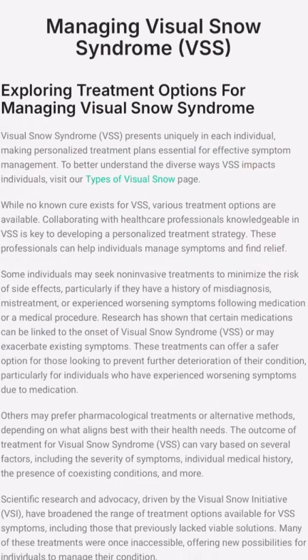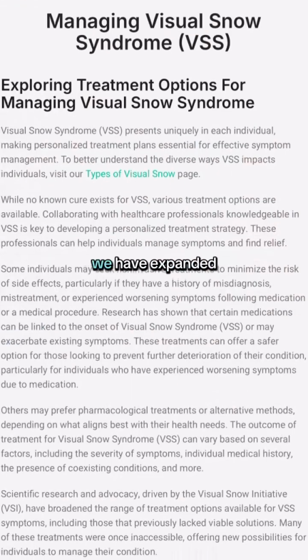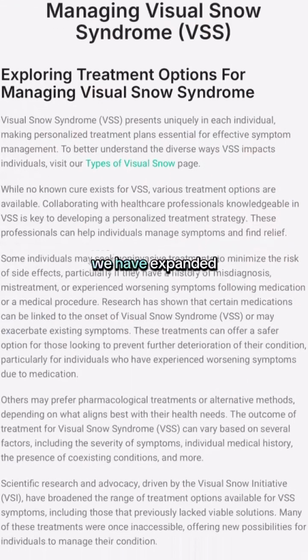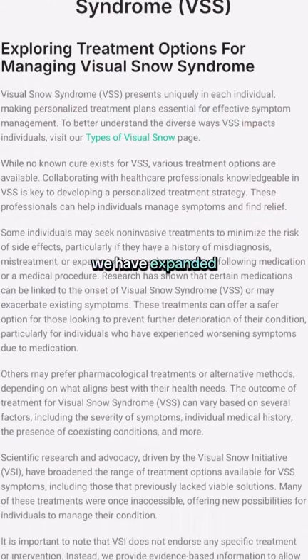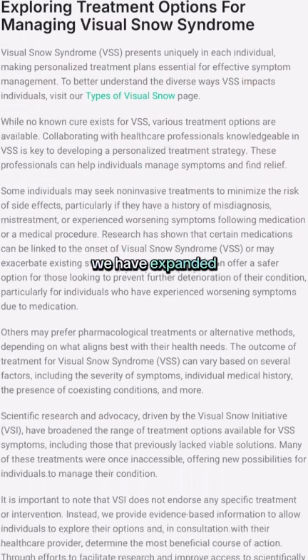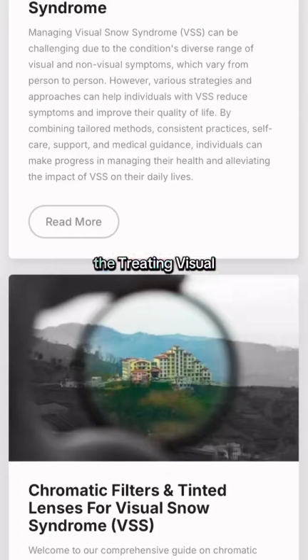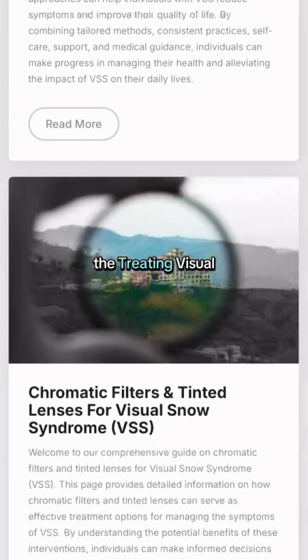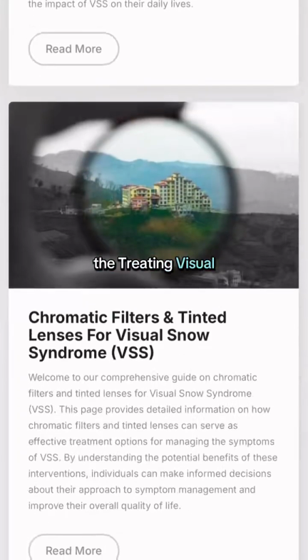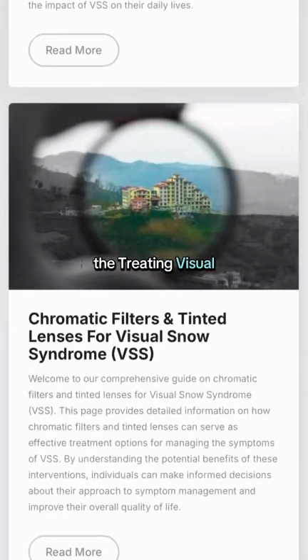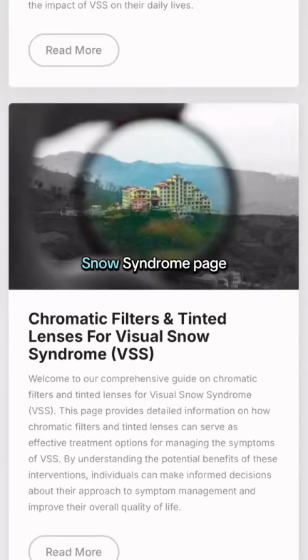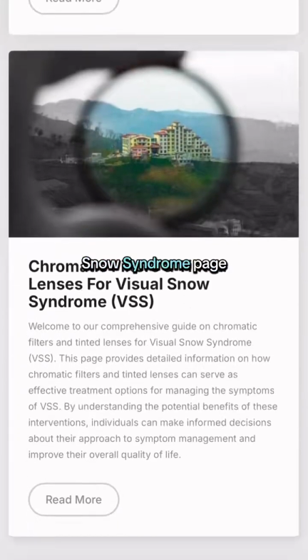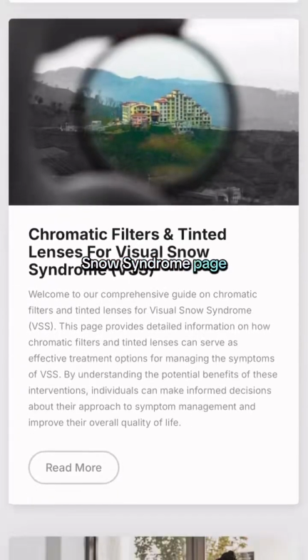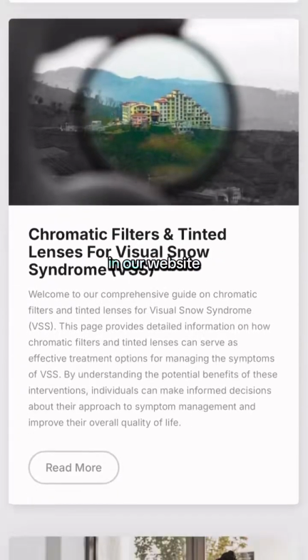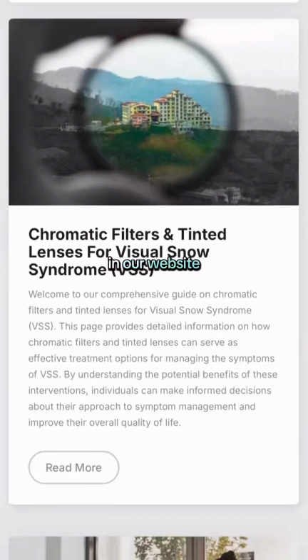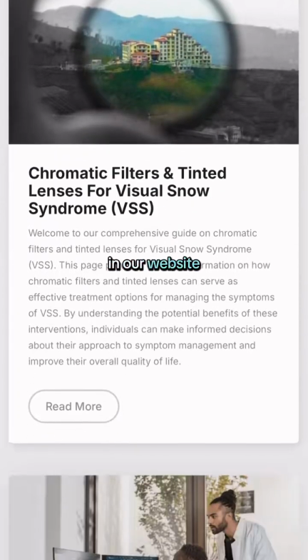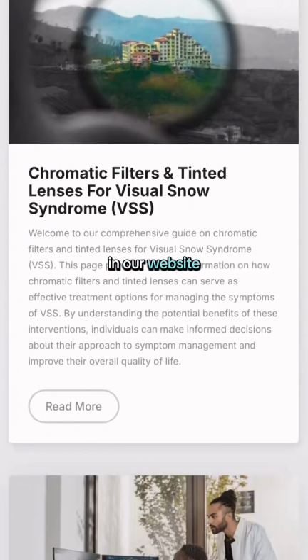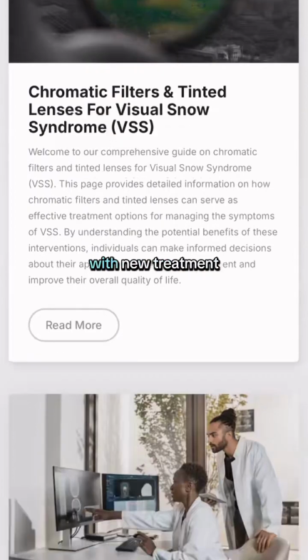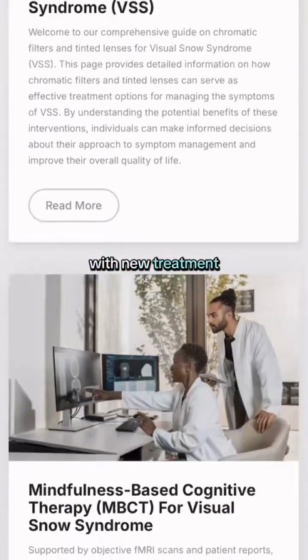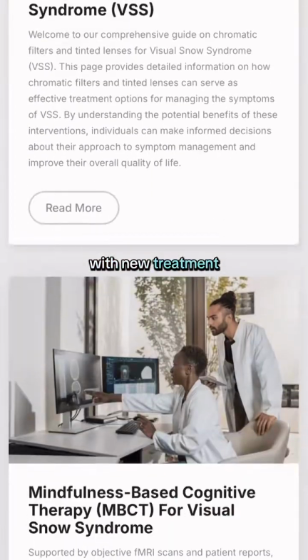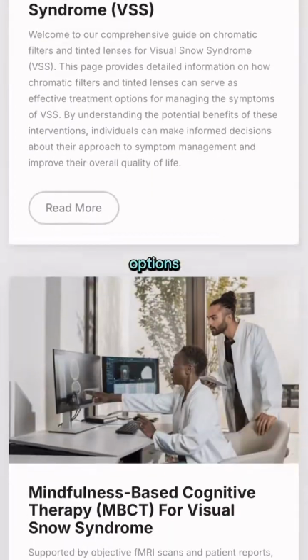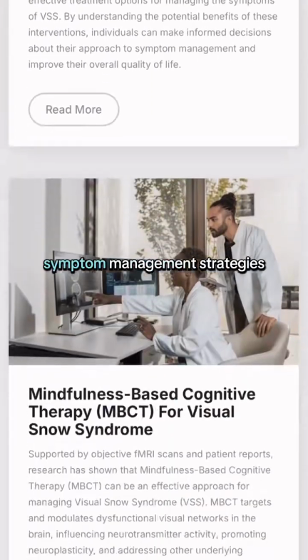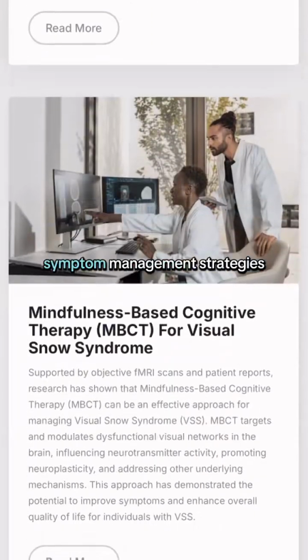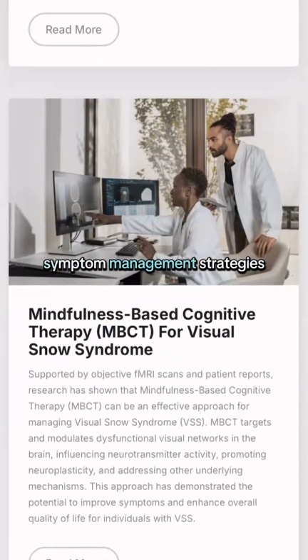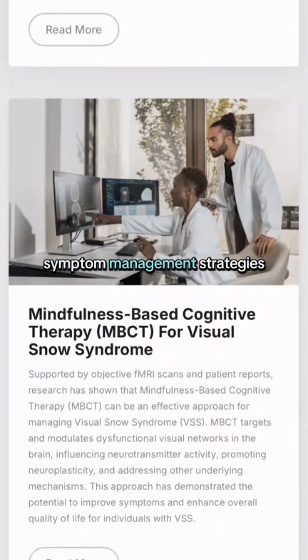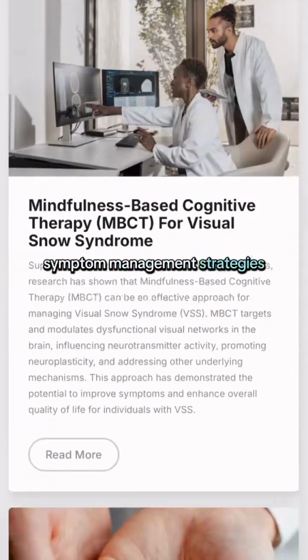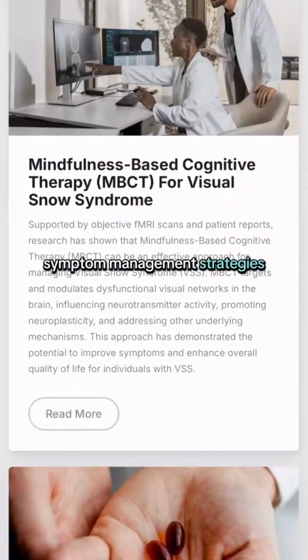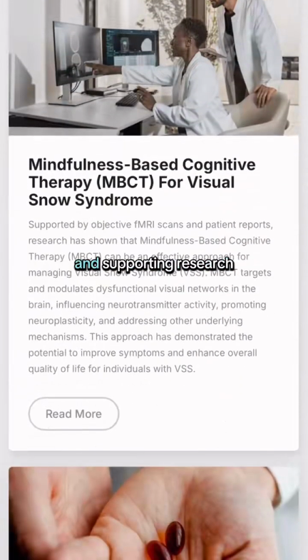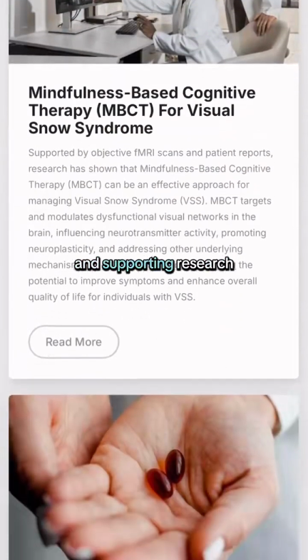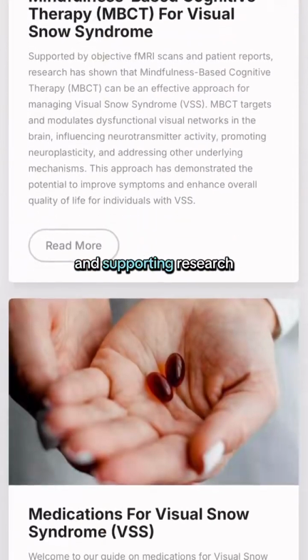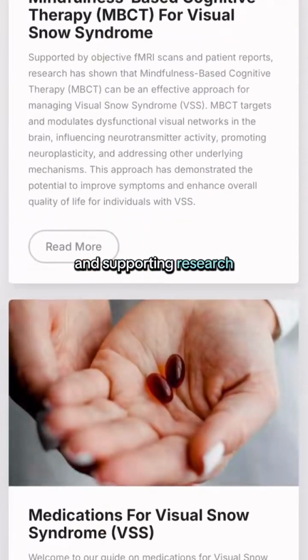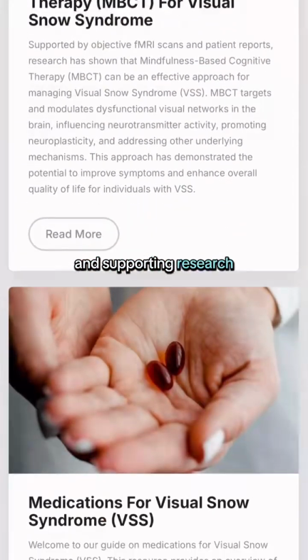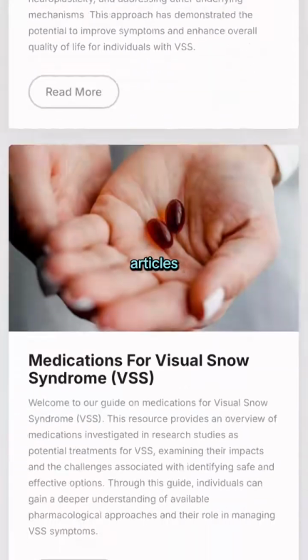We have expanded the treating visual snow syndrome page on our website, with new treatment options, symptom management strategies, and supporting research articles.